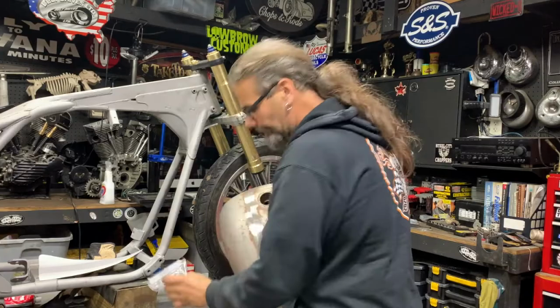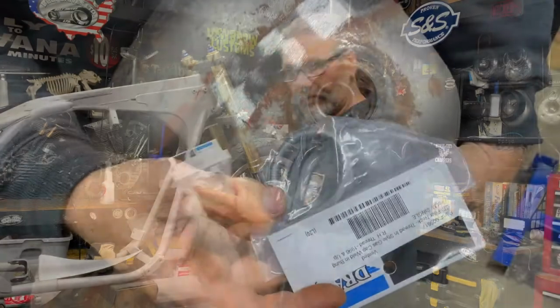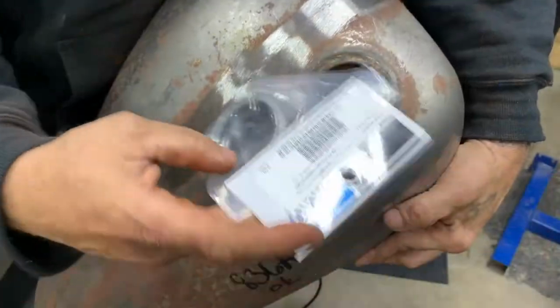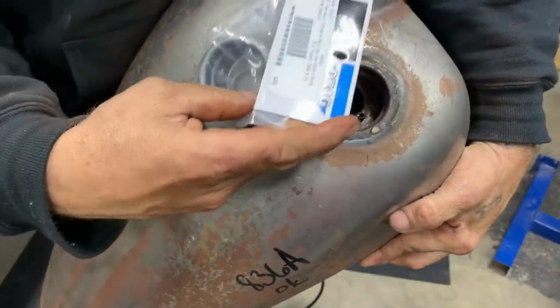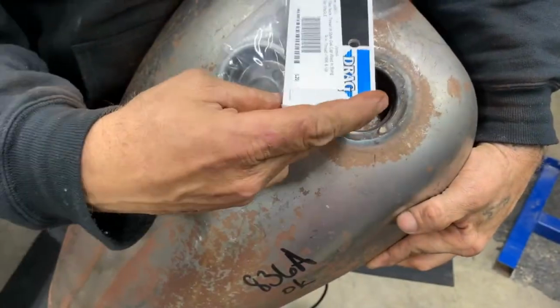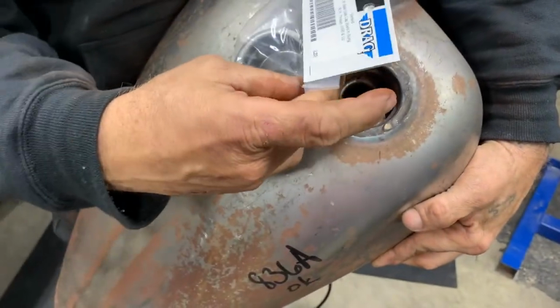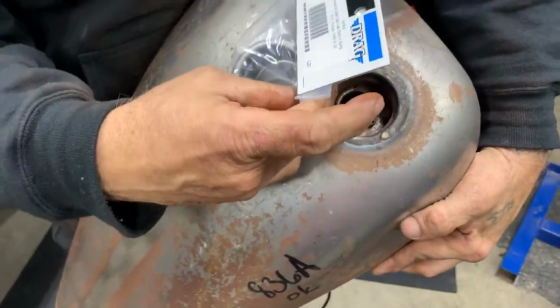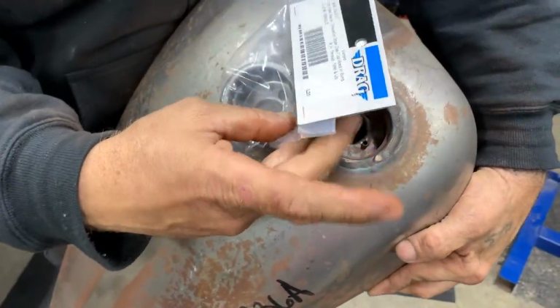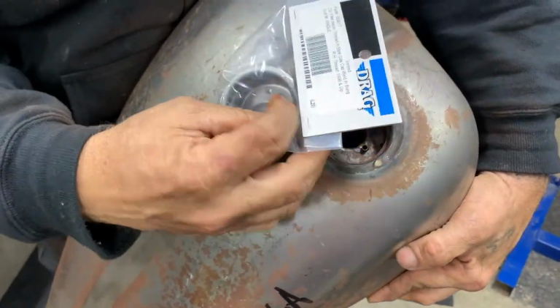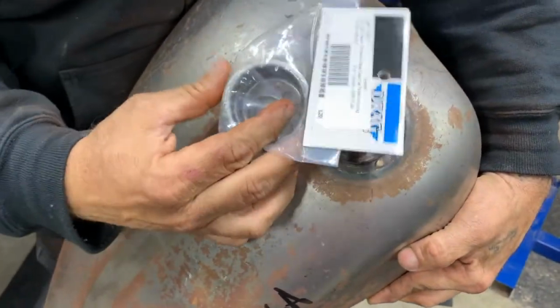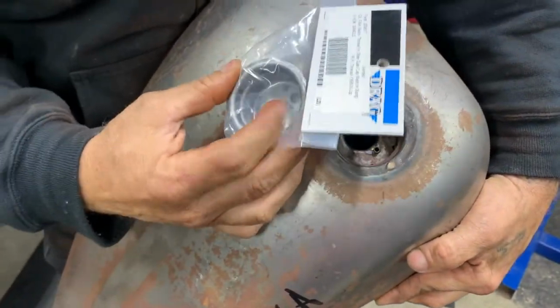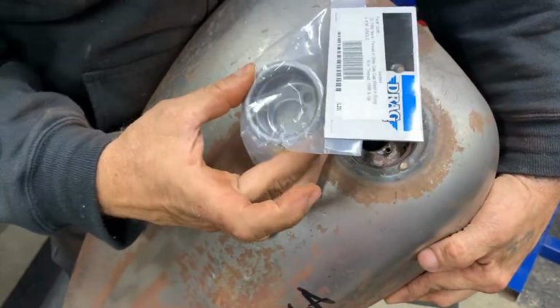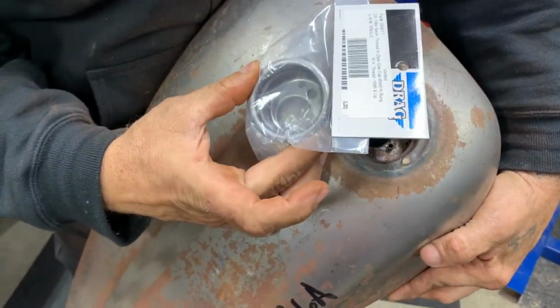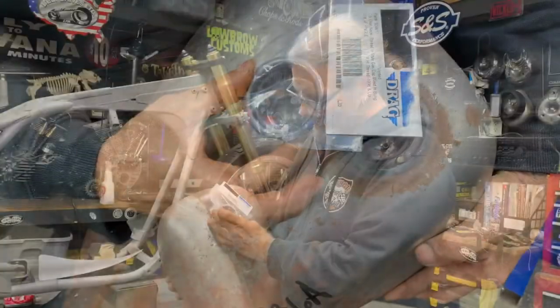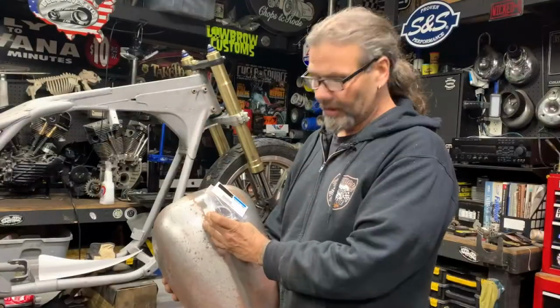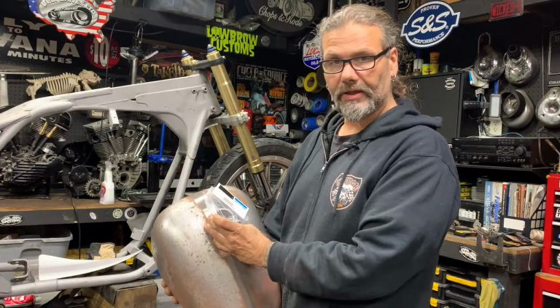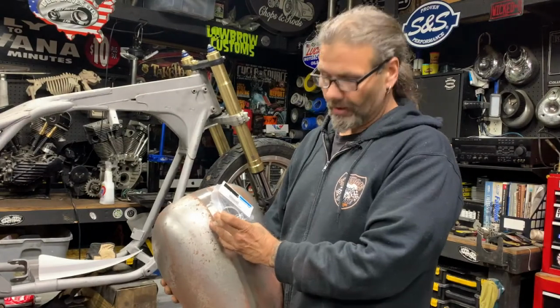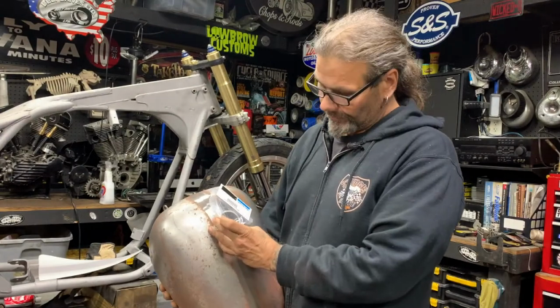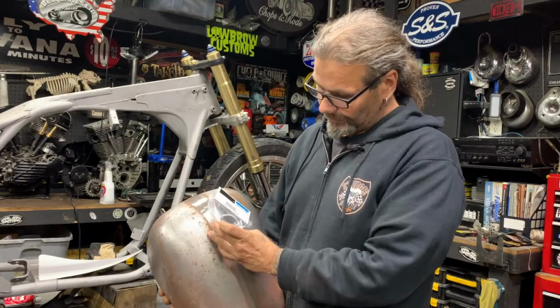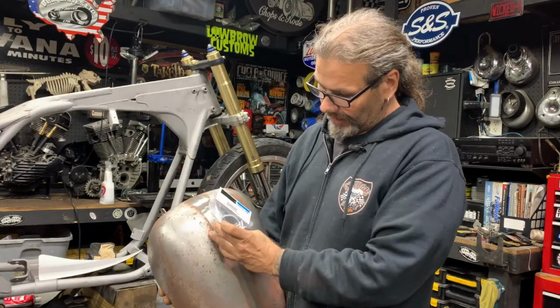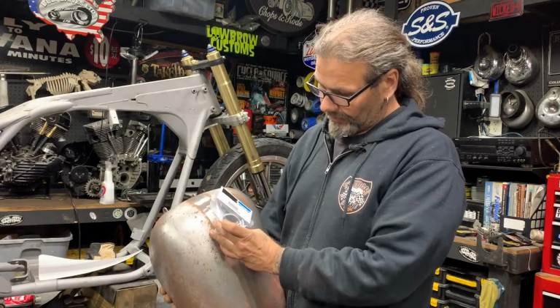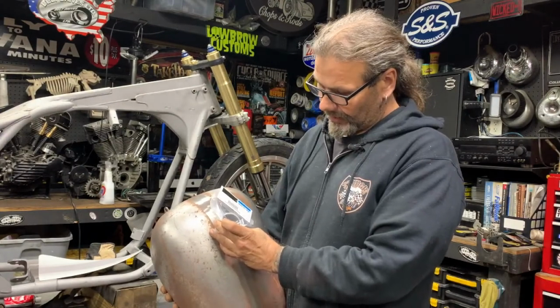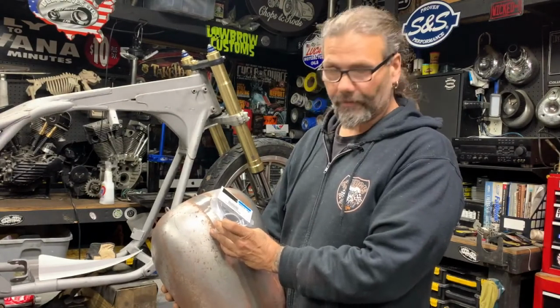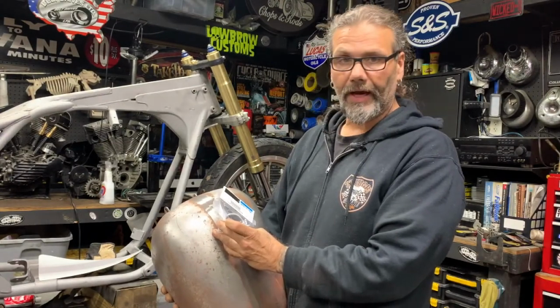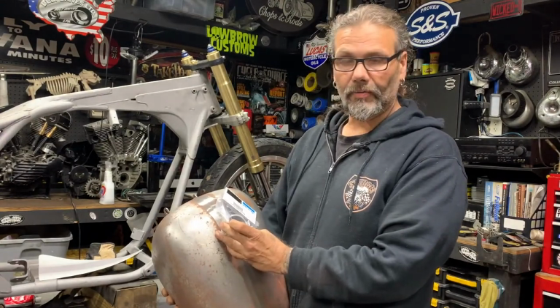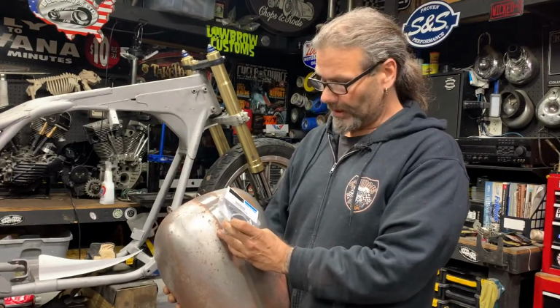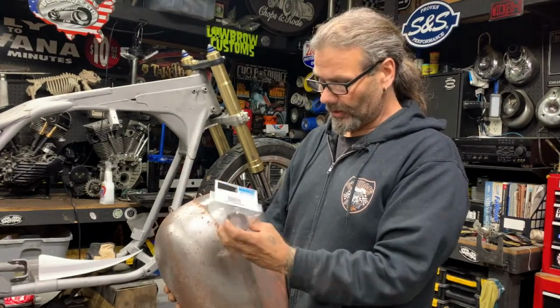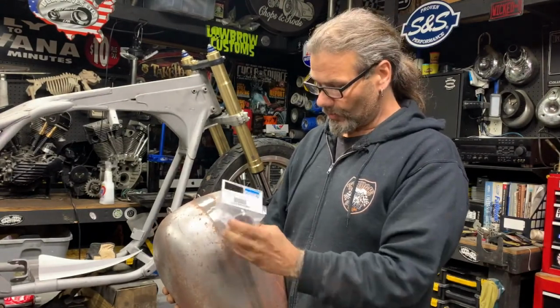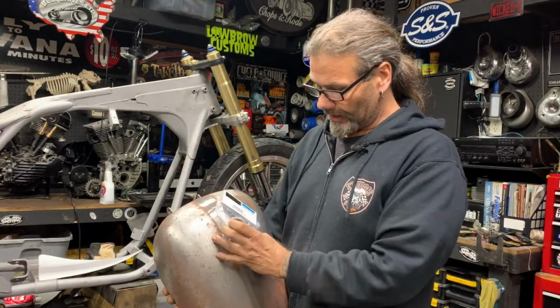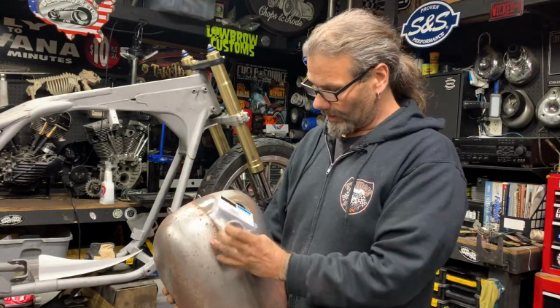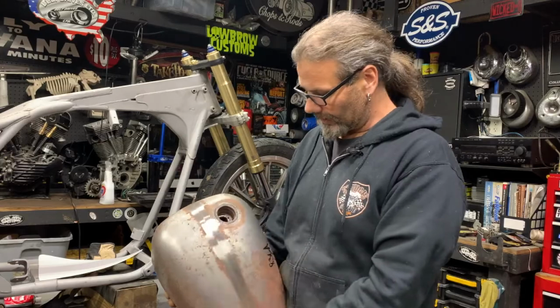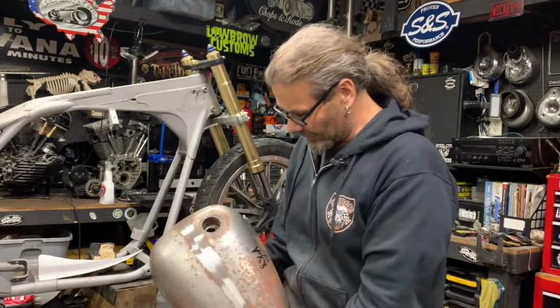Through the good folks at Drag Specialties, we have a nice replacement bung. We're going to relocate it, mark out the cutout for that with the plasma cutter as well, and then get that welded into shape.